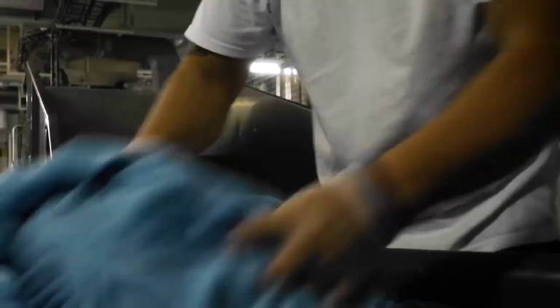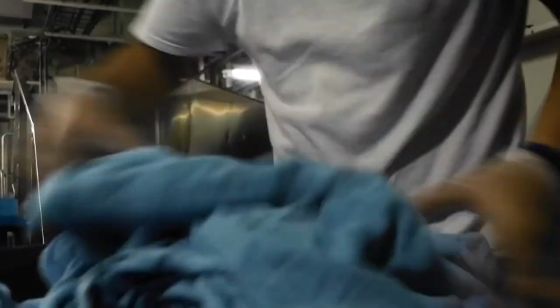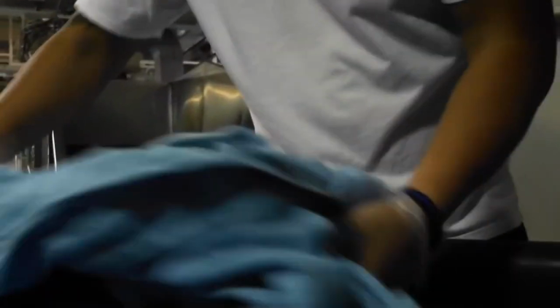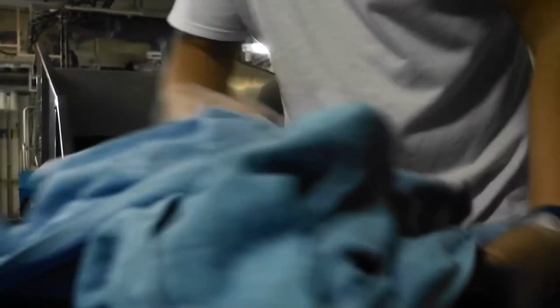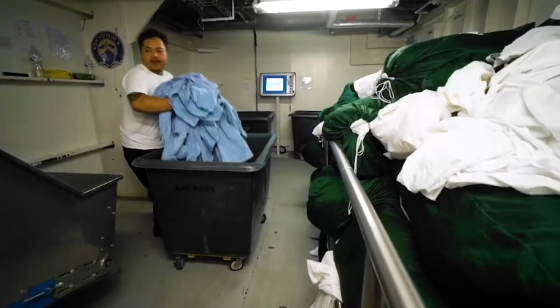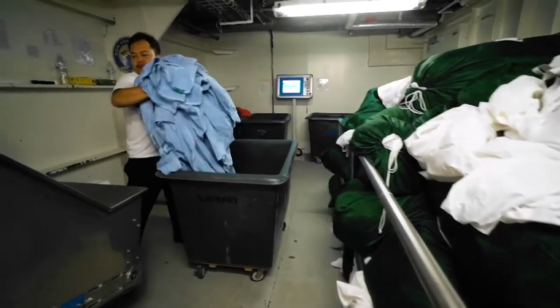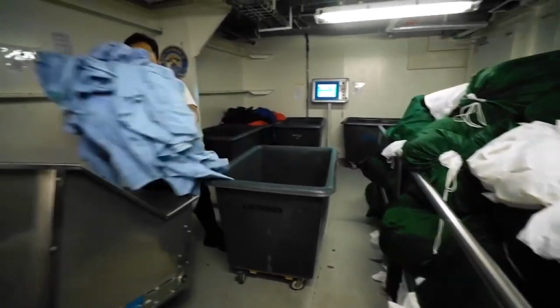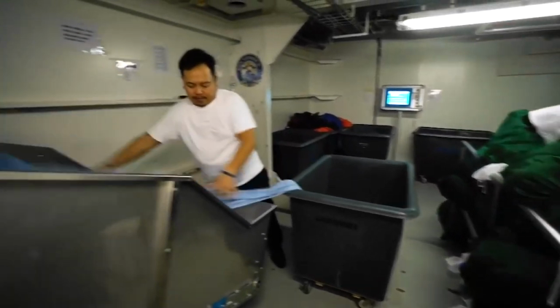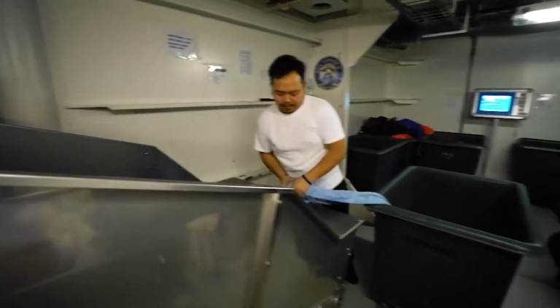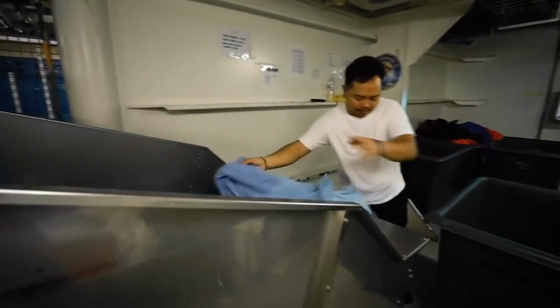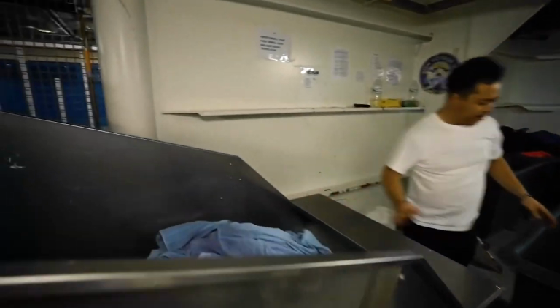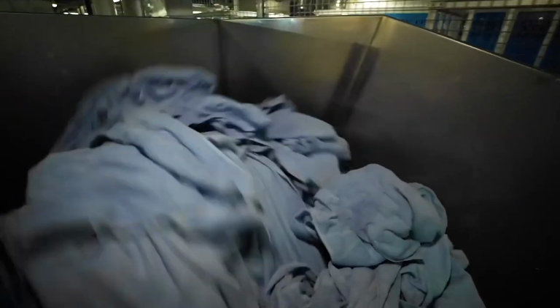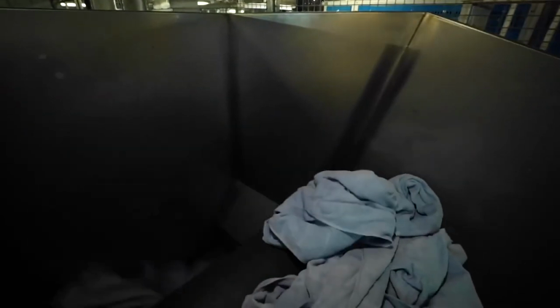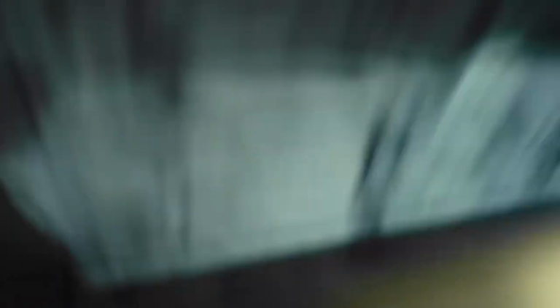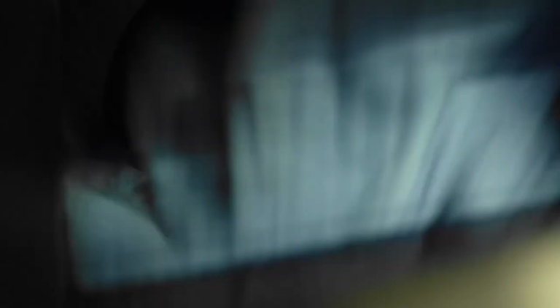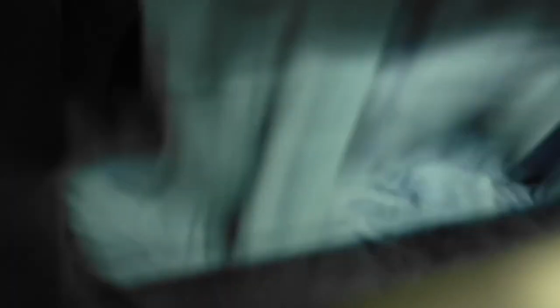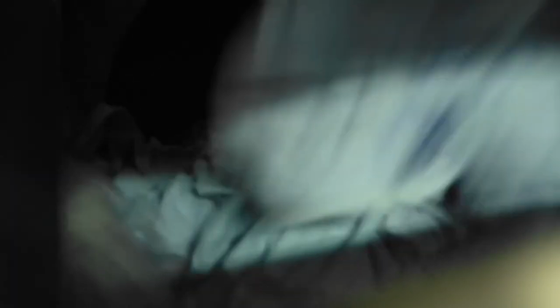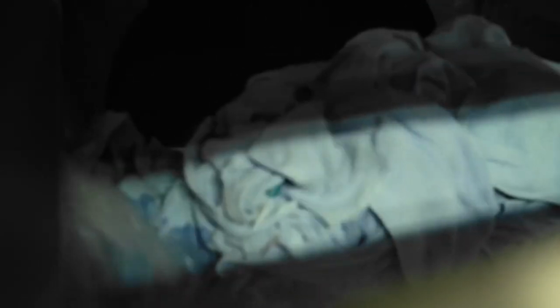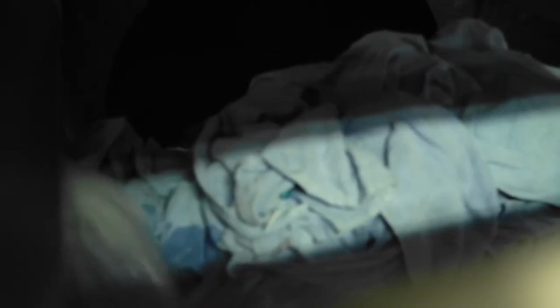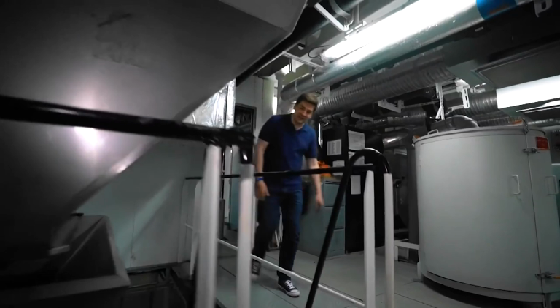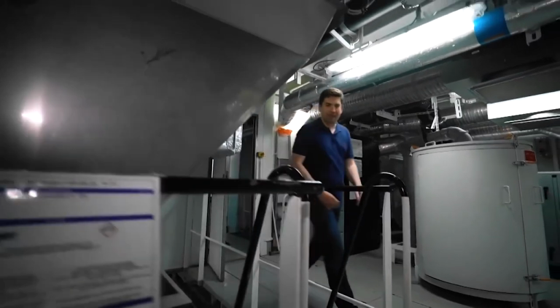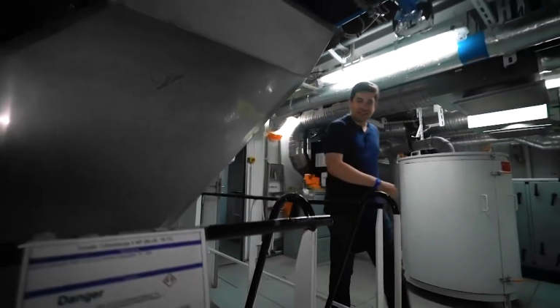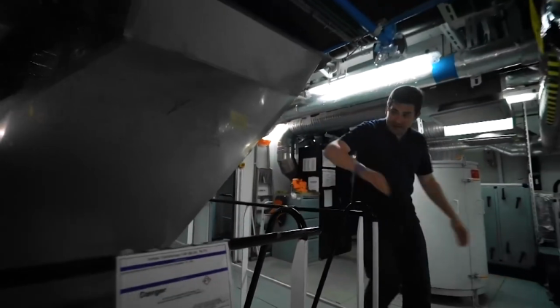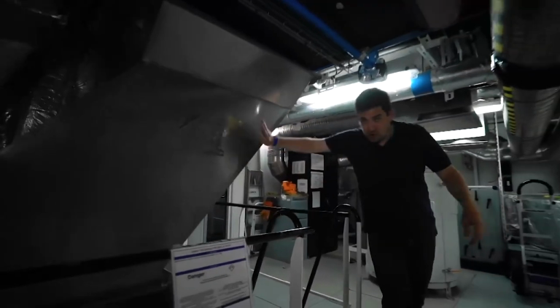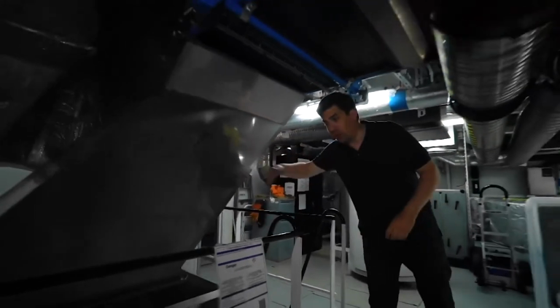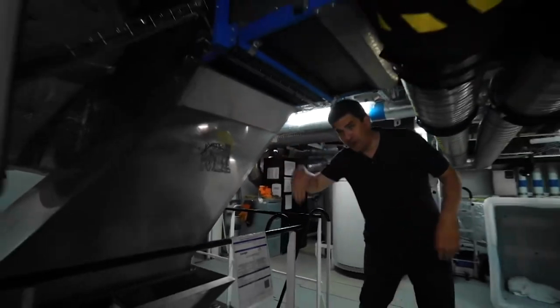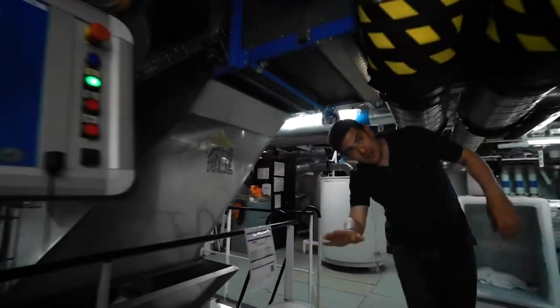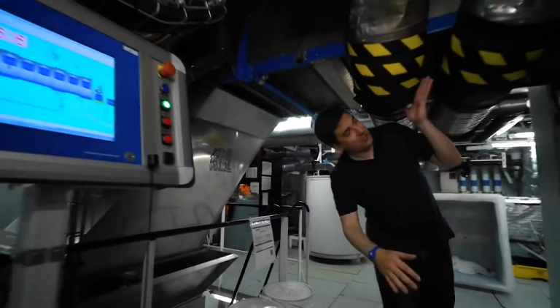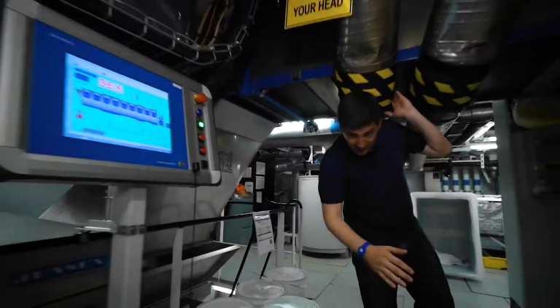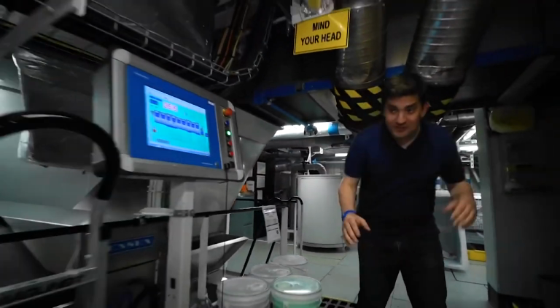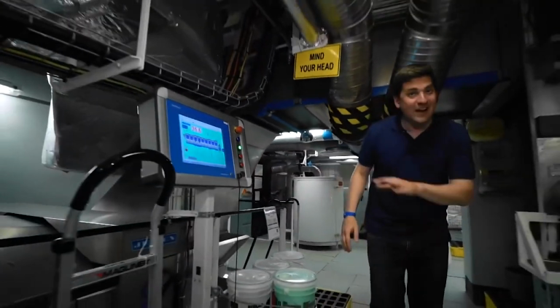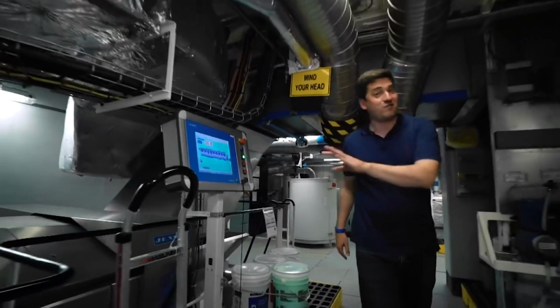Here they are loaded into a receiving bin. Then the towels go through the chute to this washing machine — one of the world's largest washing machines.